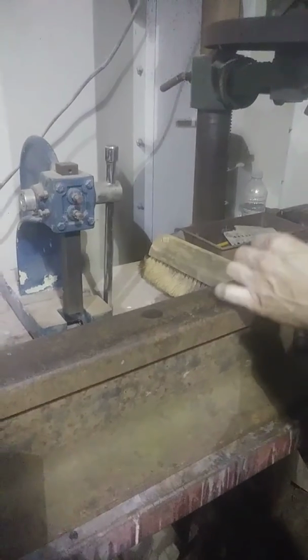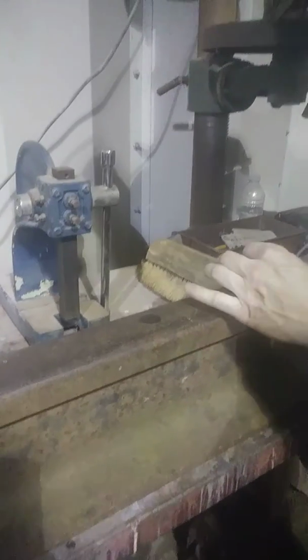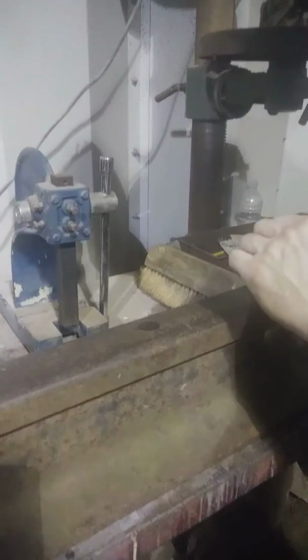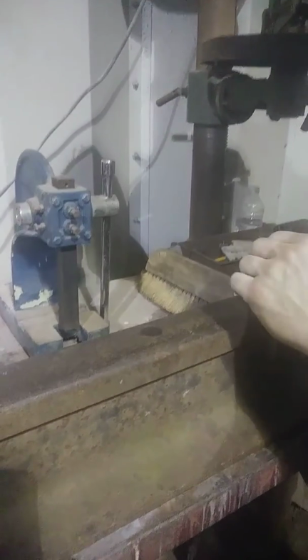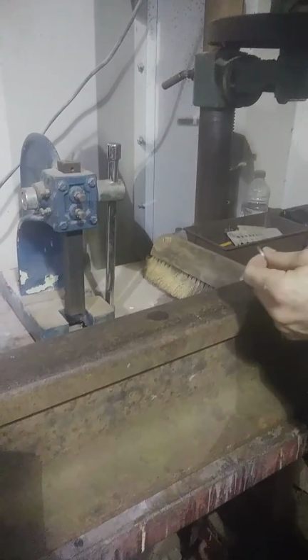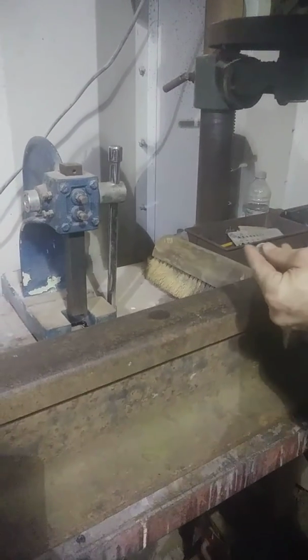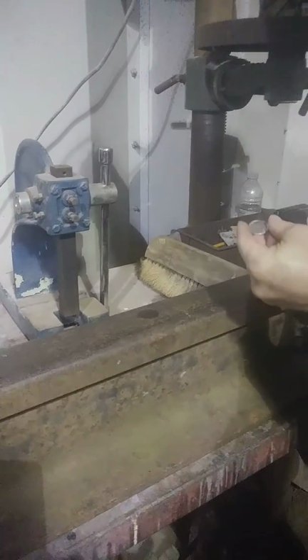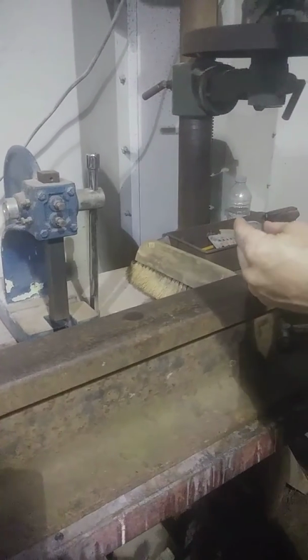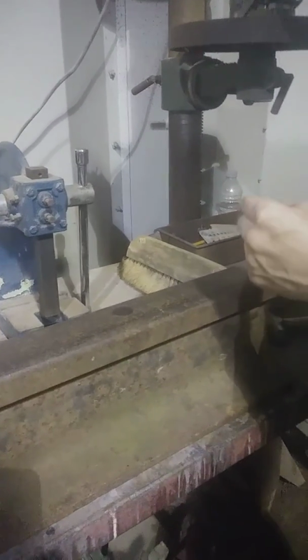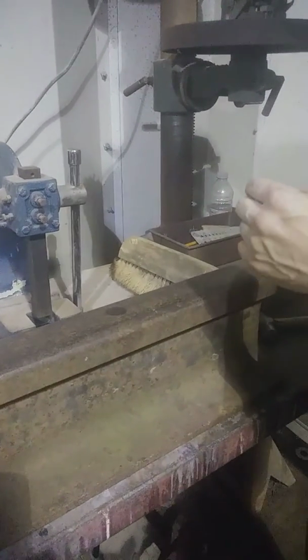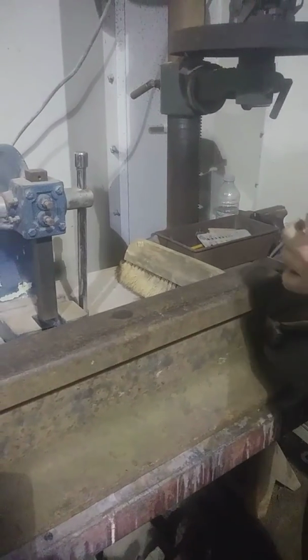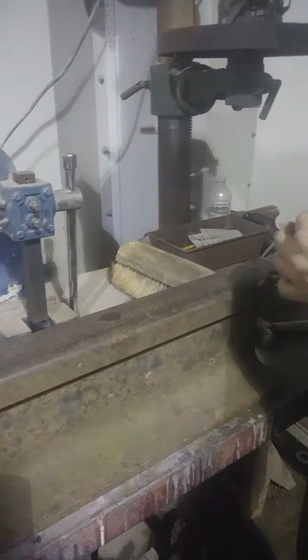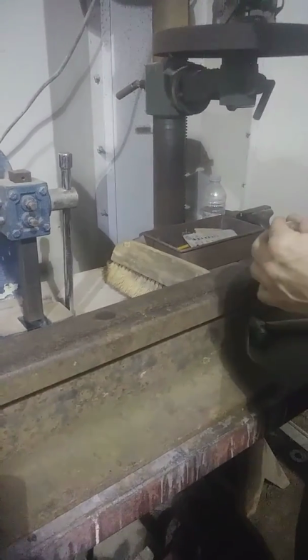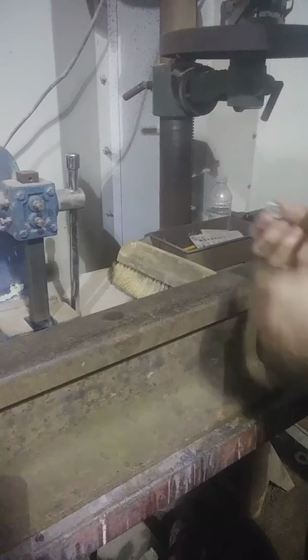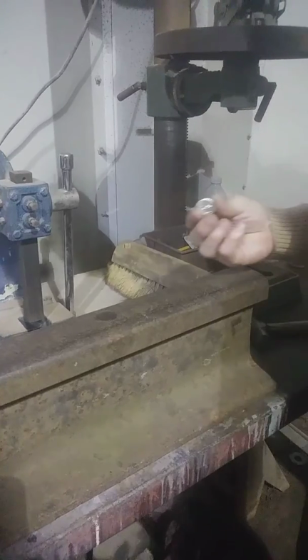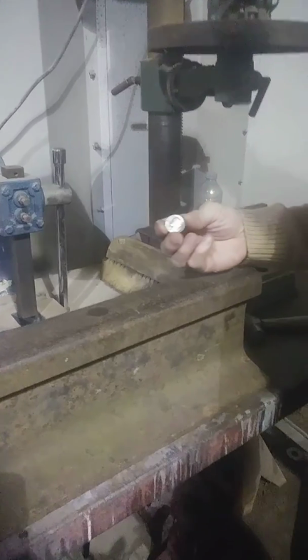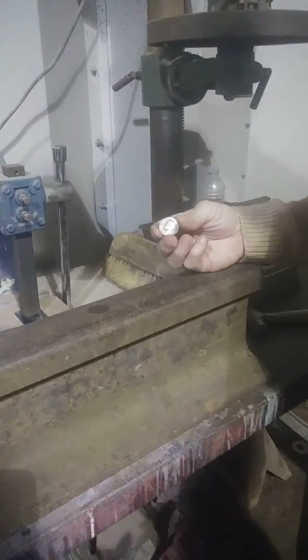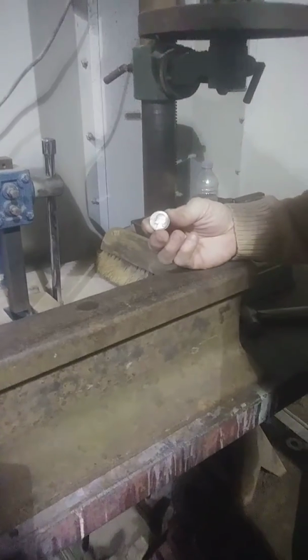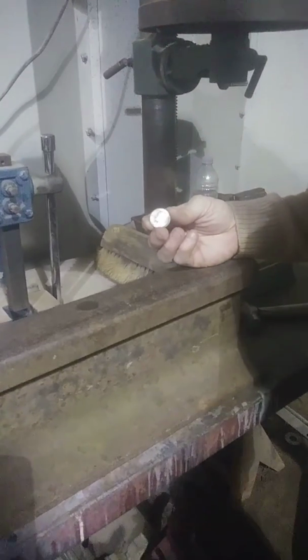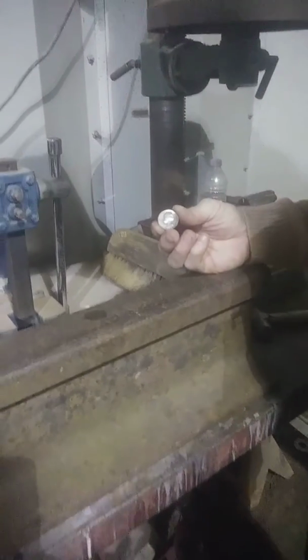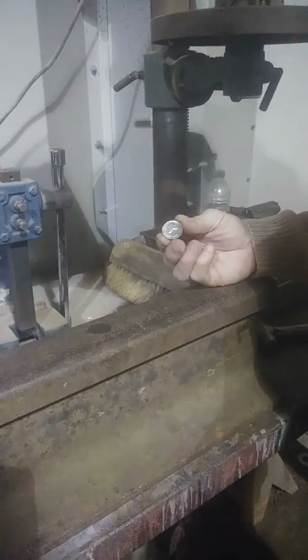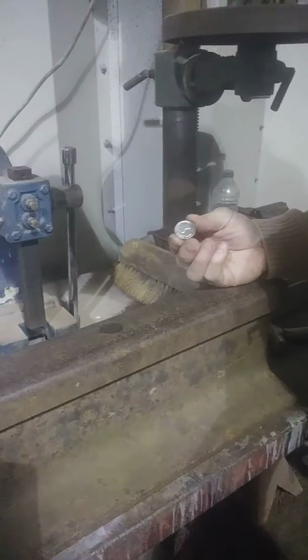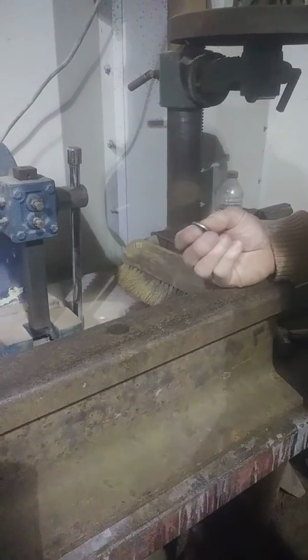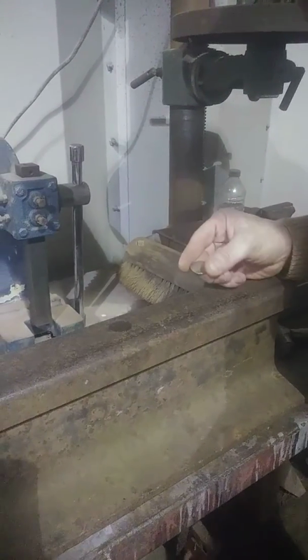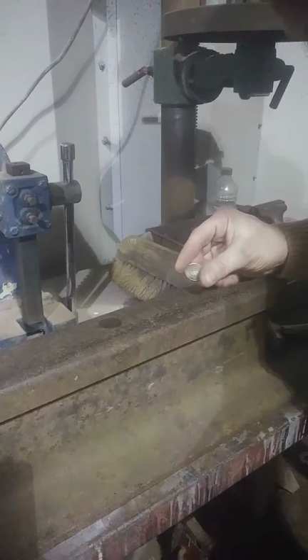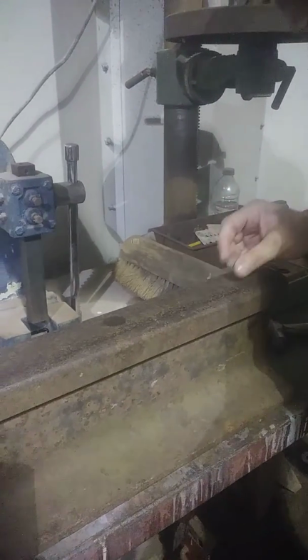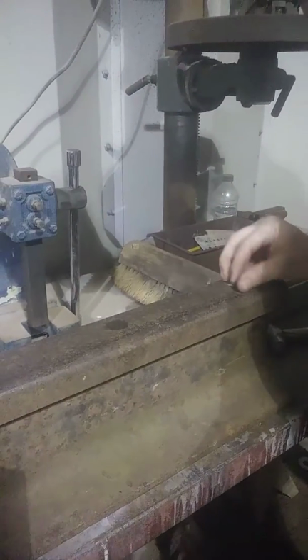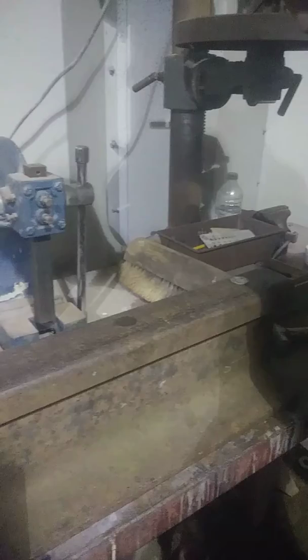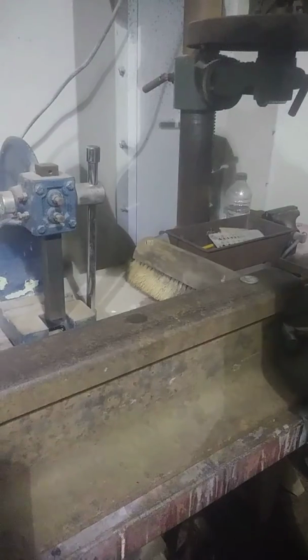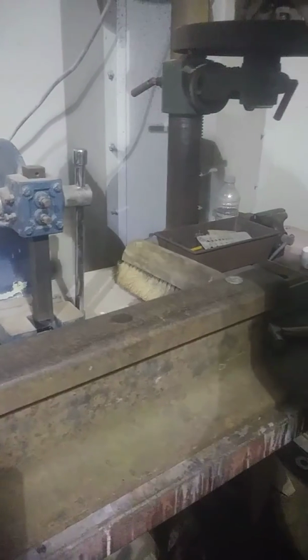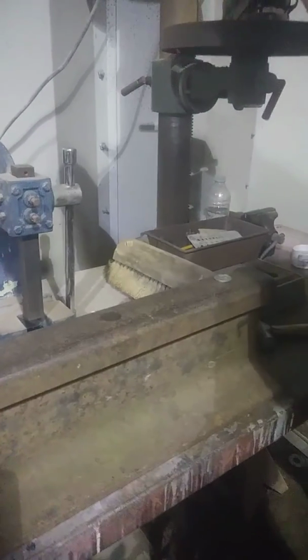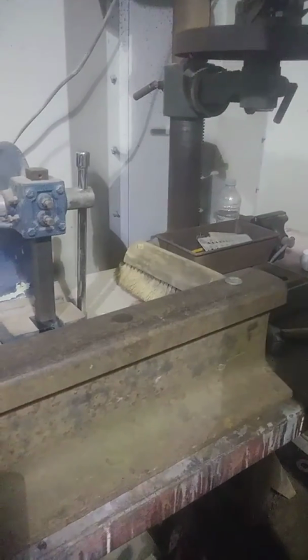What's happening everybody? We've got Bud here today with Bud's Coins and Variety, and we're going to show you guys how to take this 1964 quarter and turn it into a coin ring.